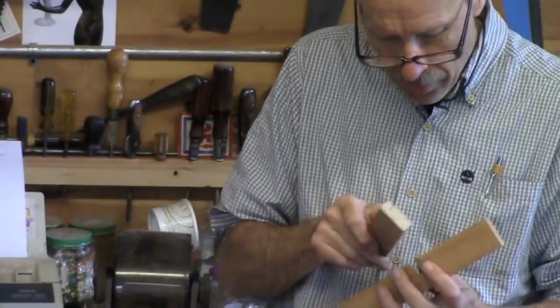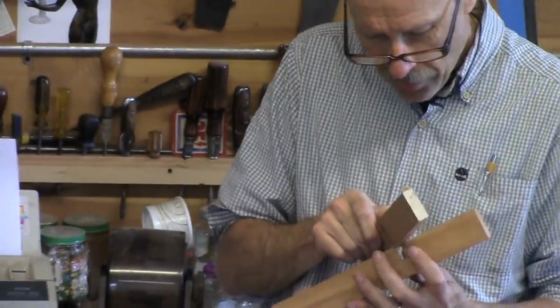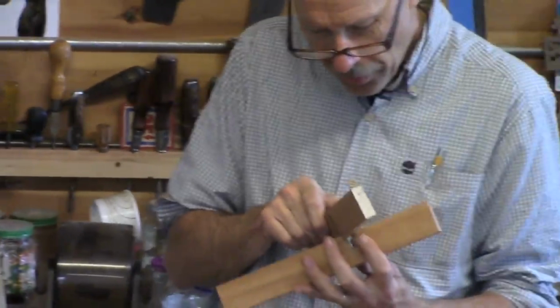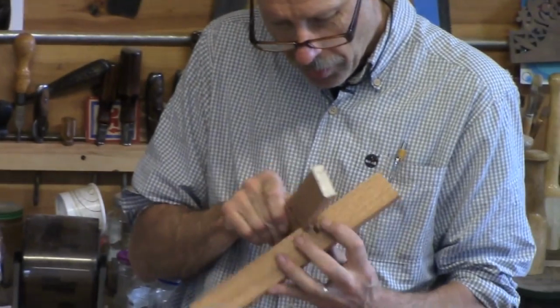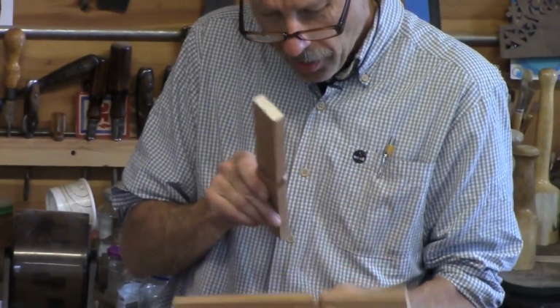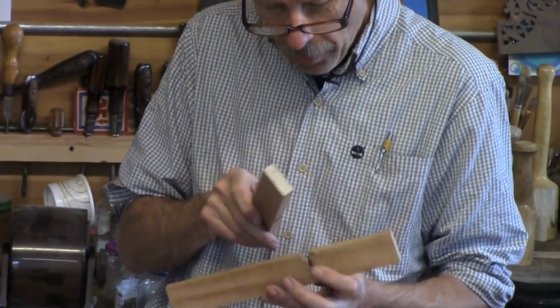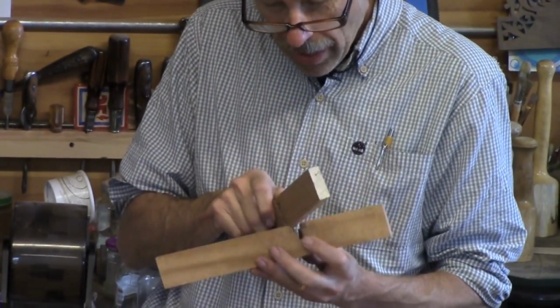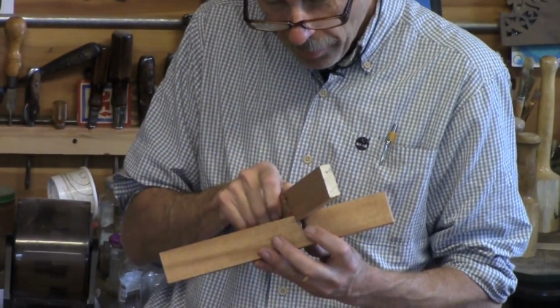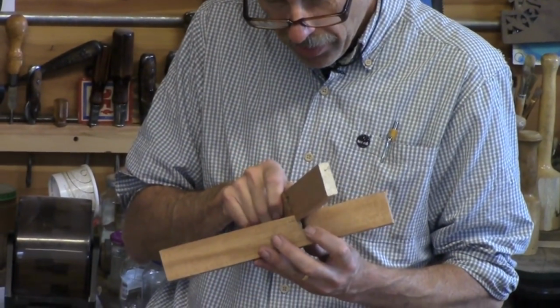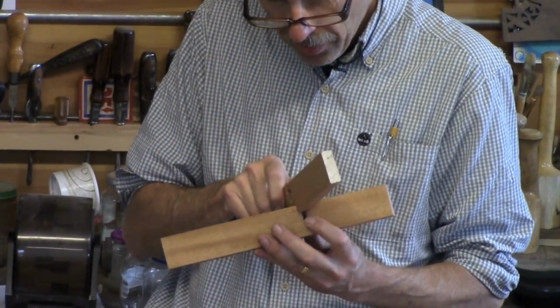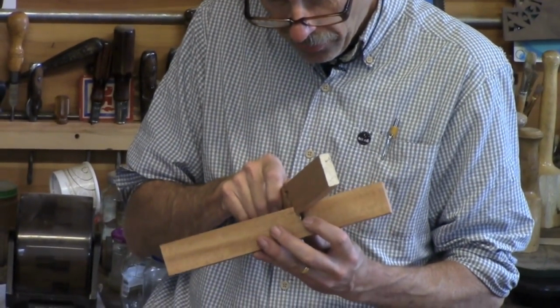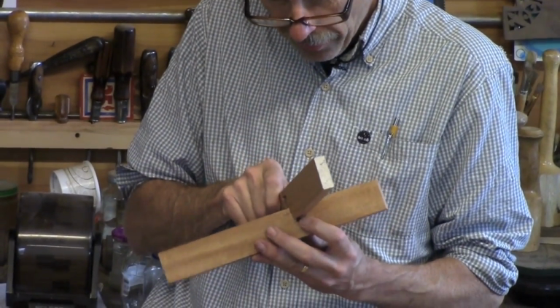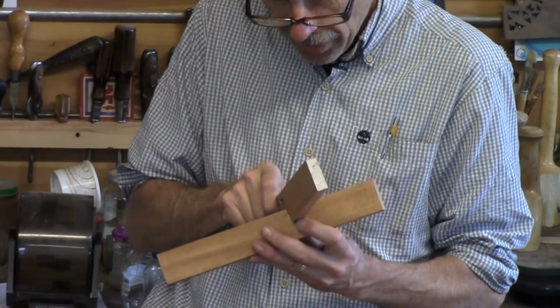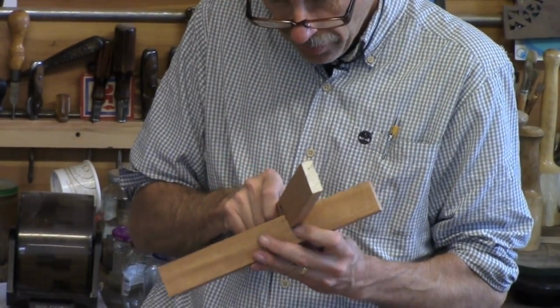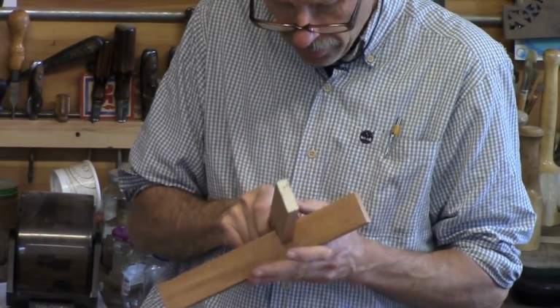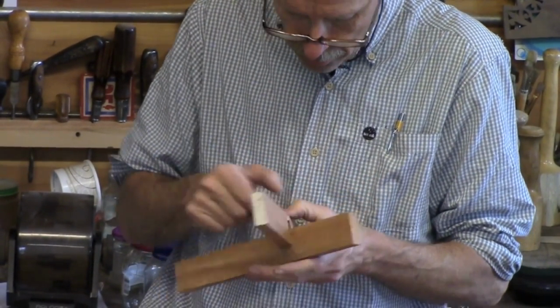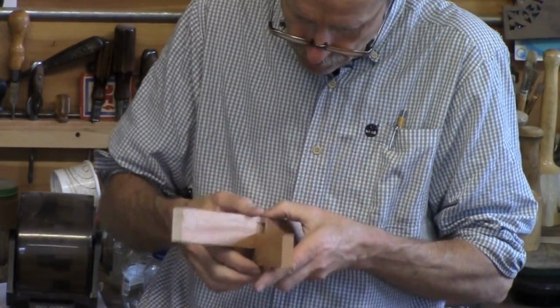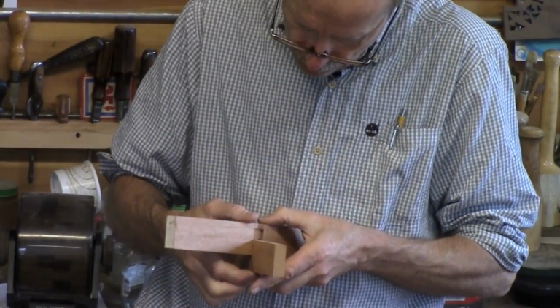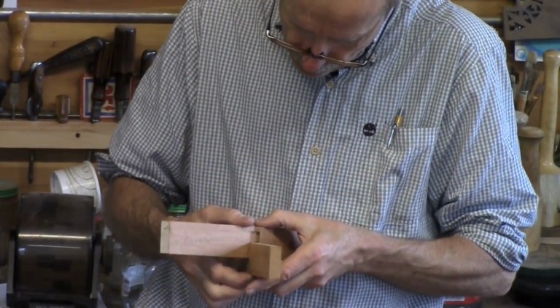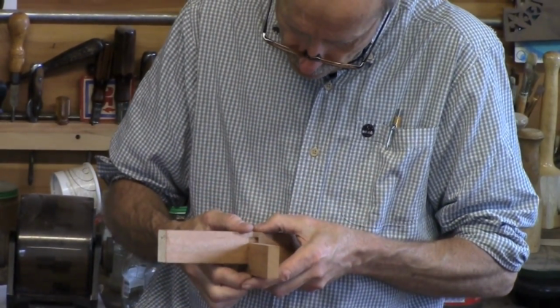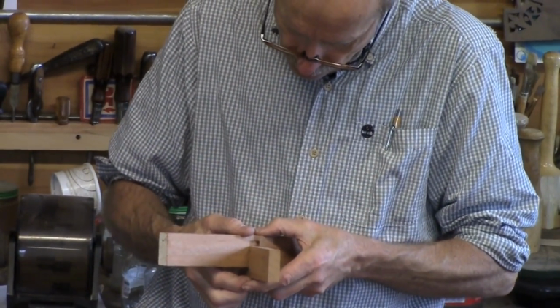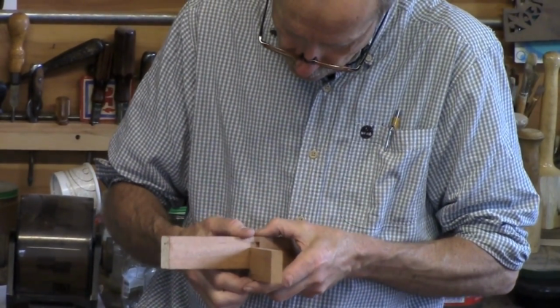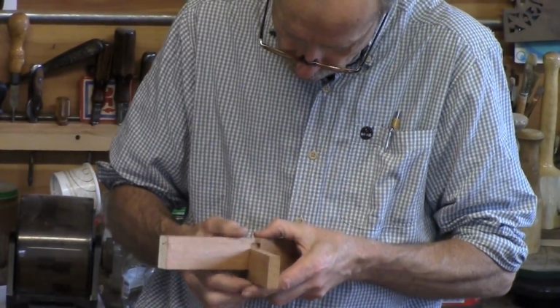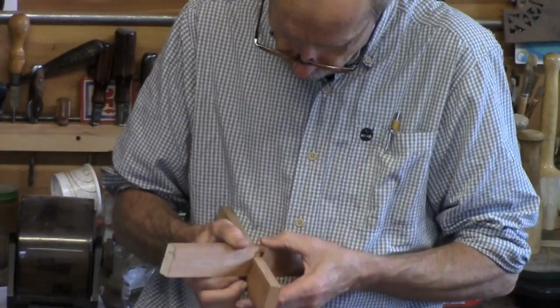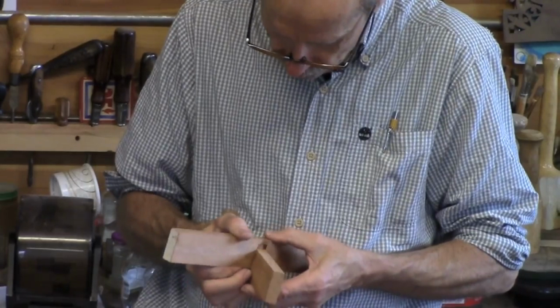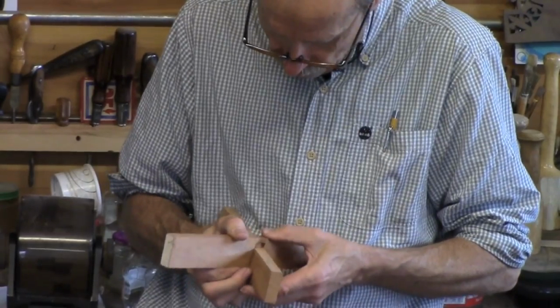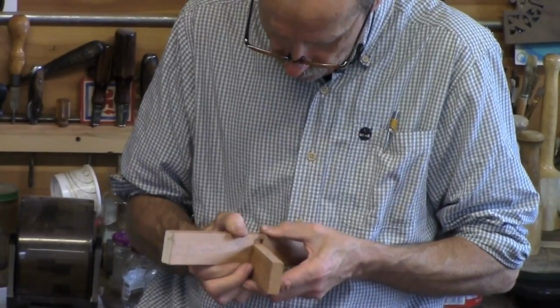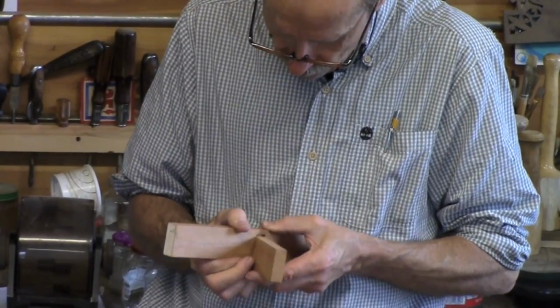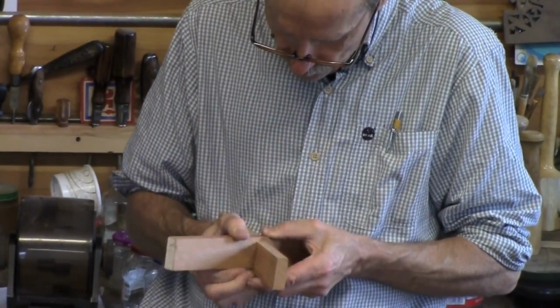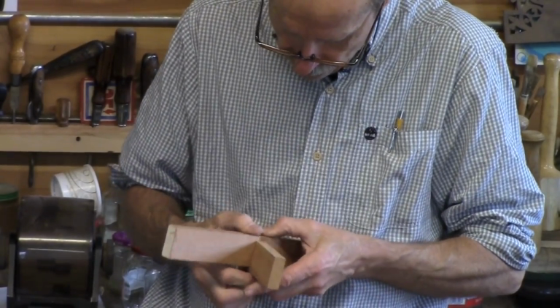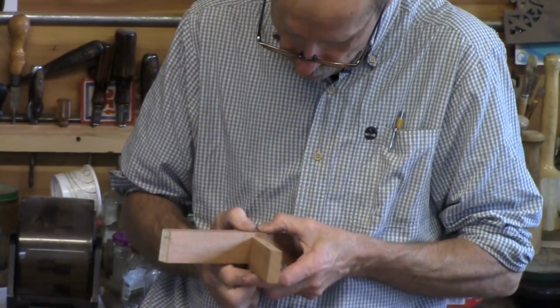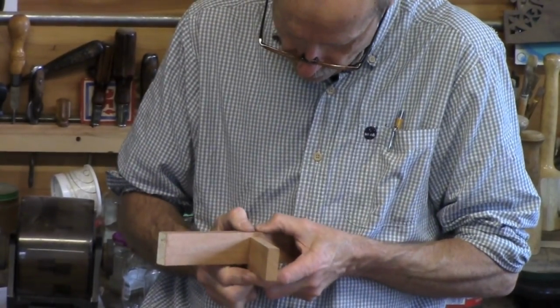The first time I took one apart, I went, wow — no wonder they did this stuff so fast. So I took some off here and there.